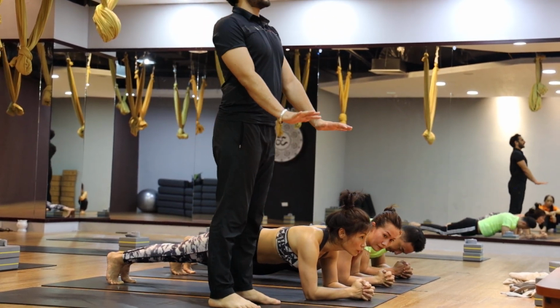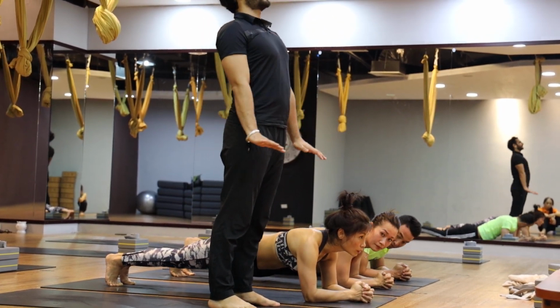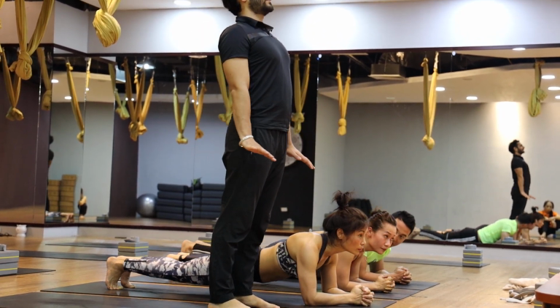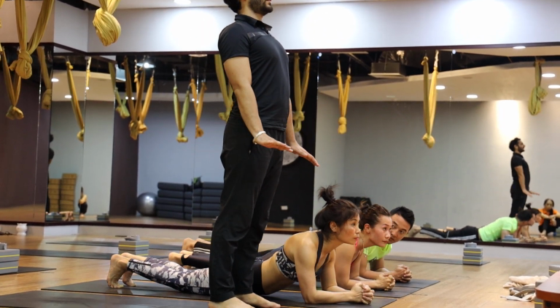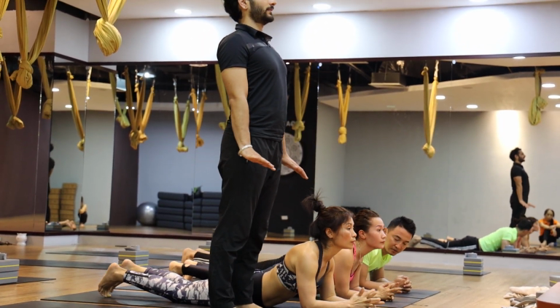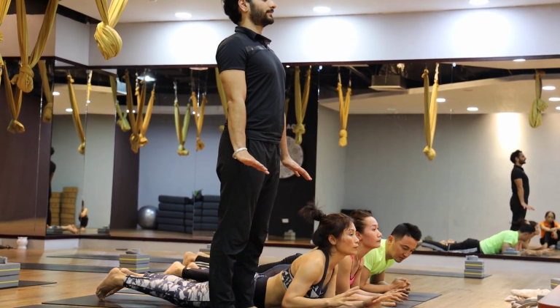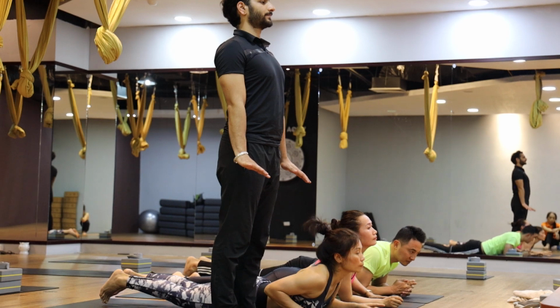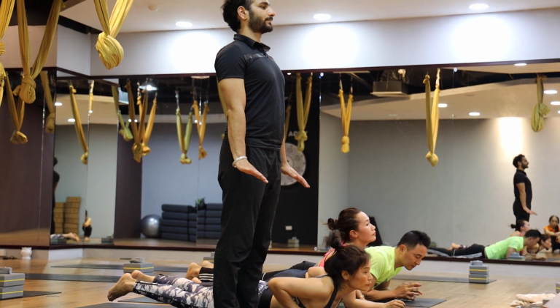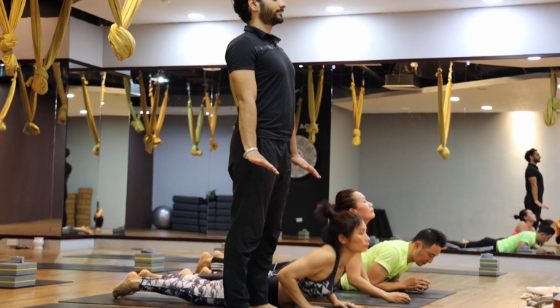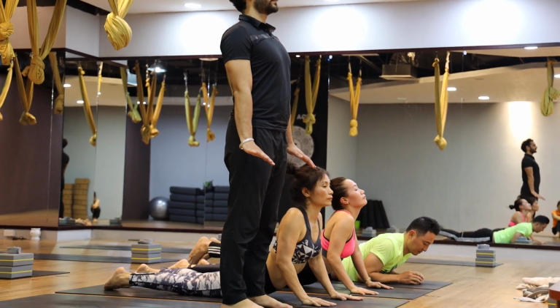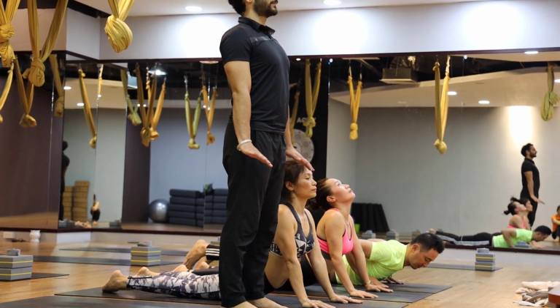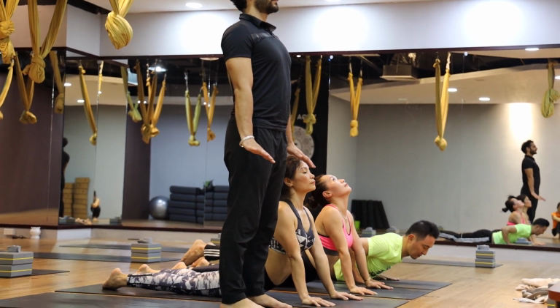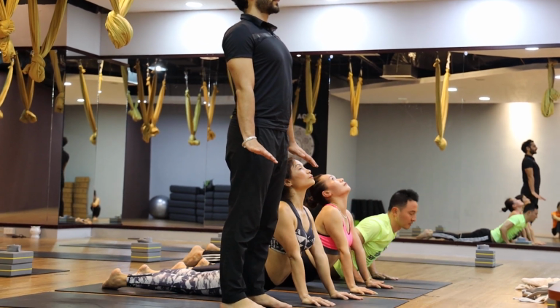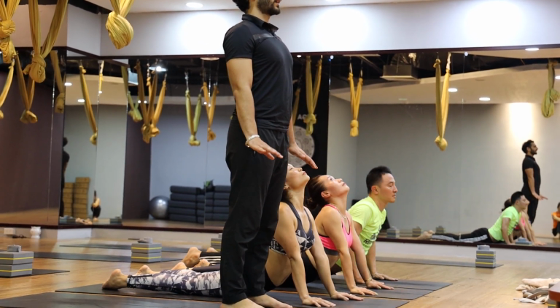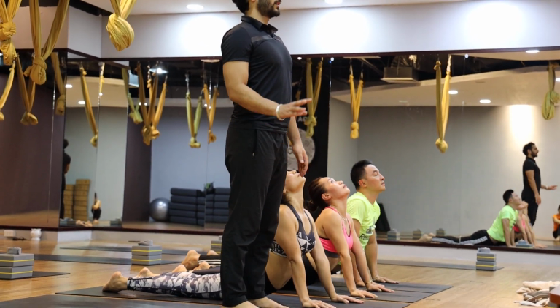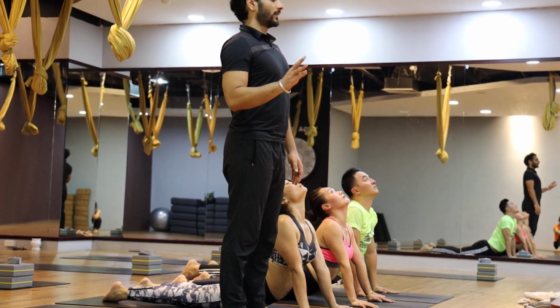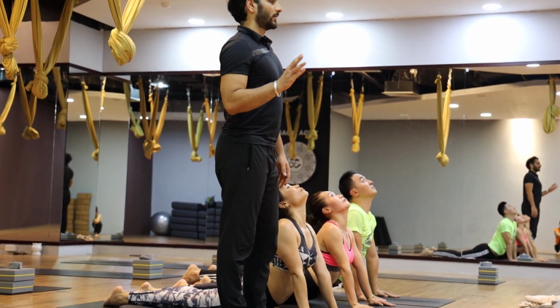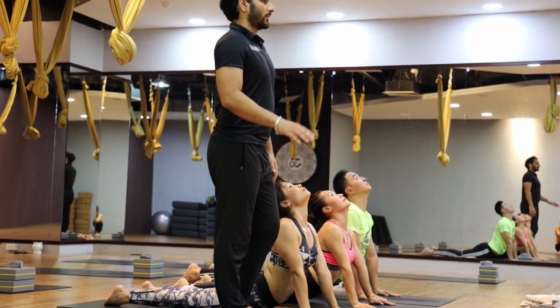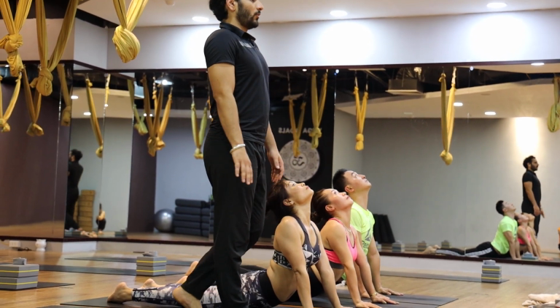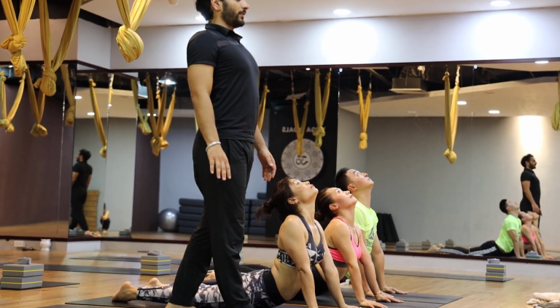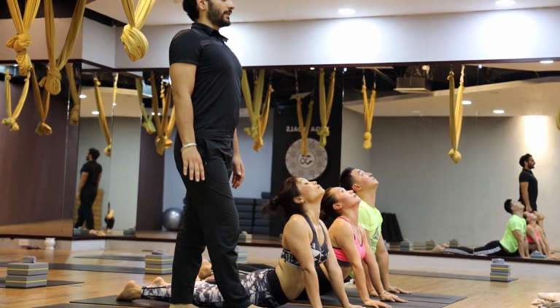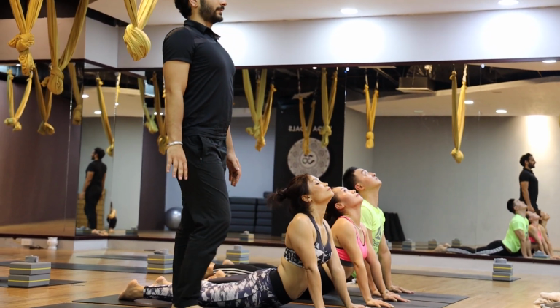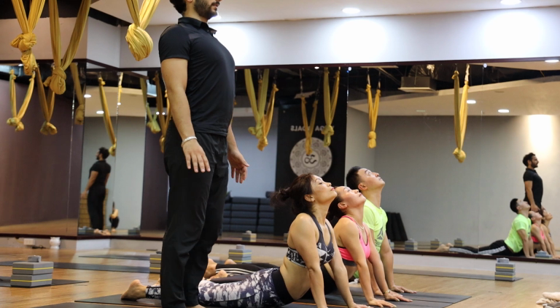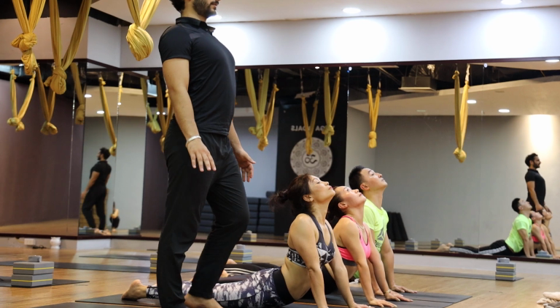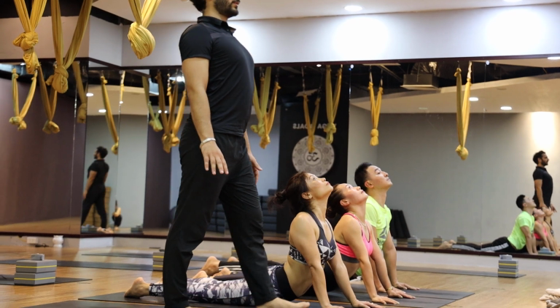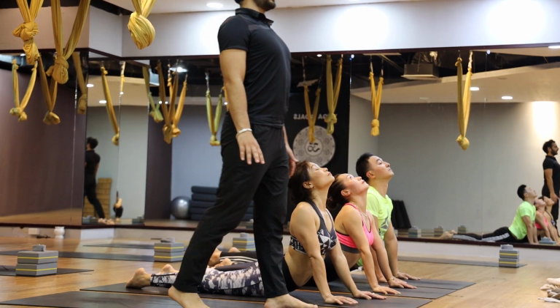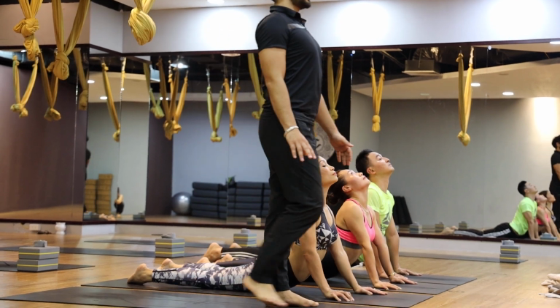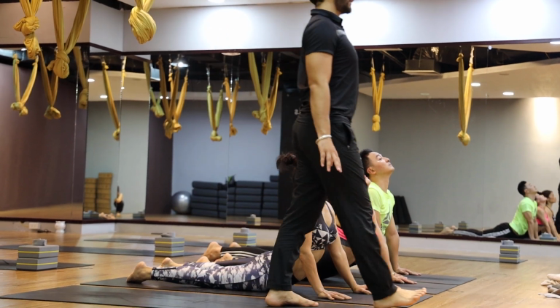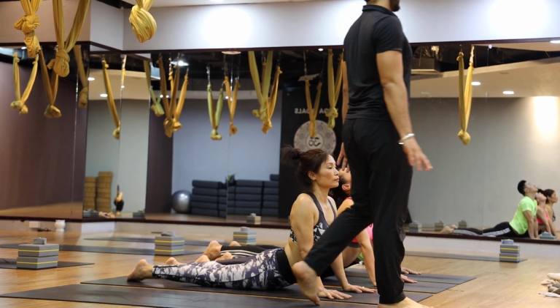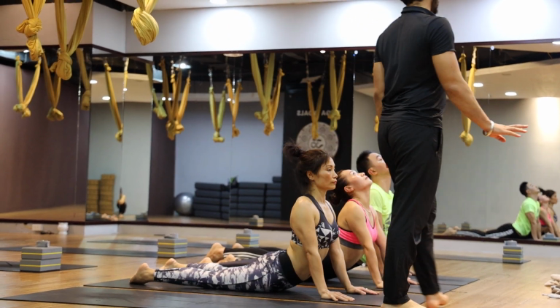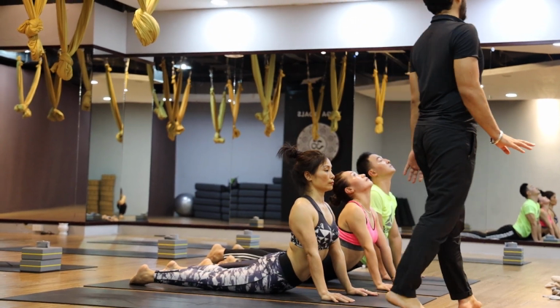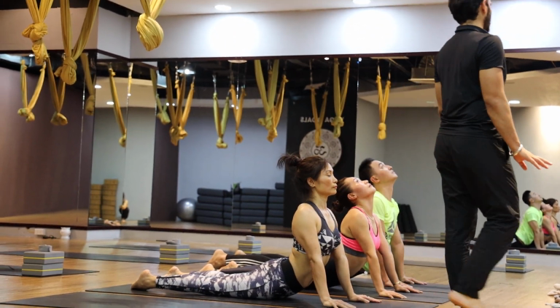Open your chest. Short look back. Three, two, four.